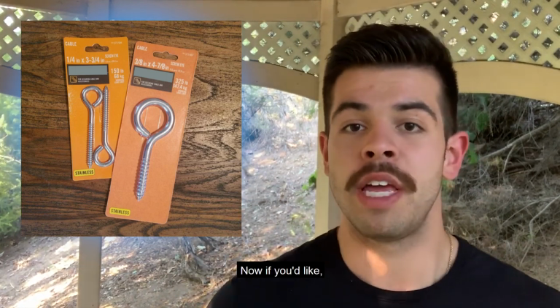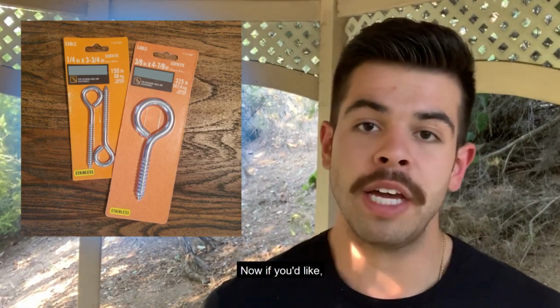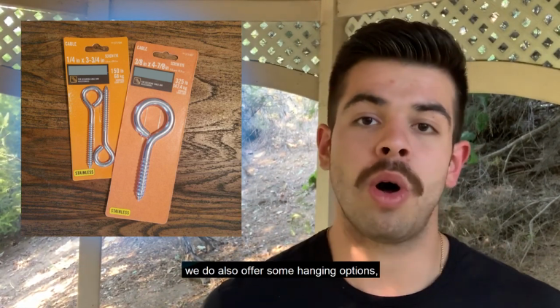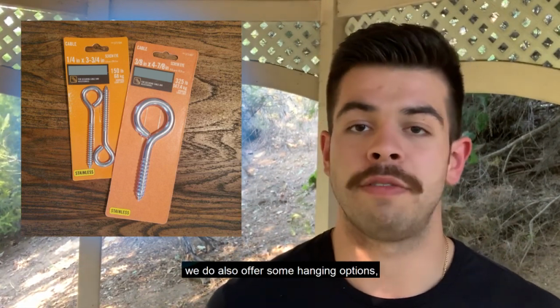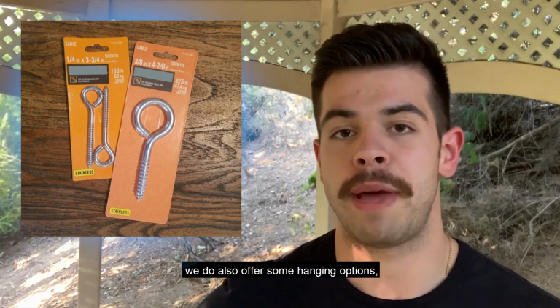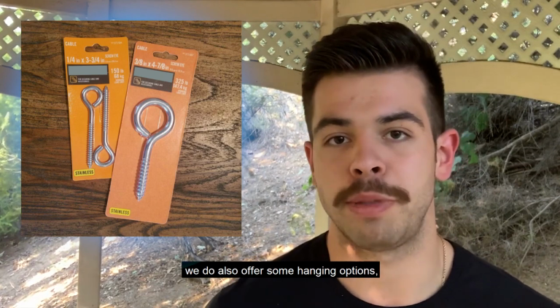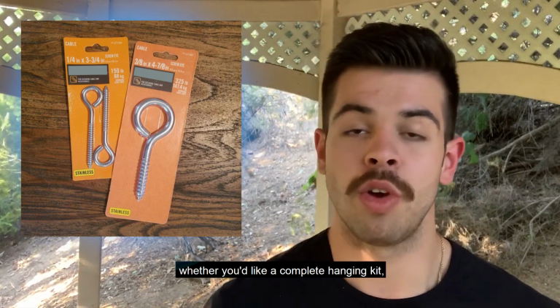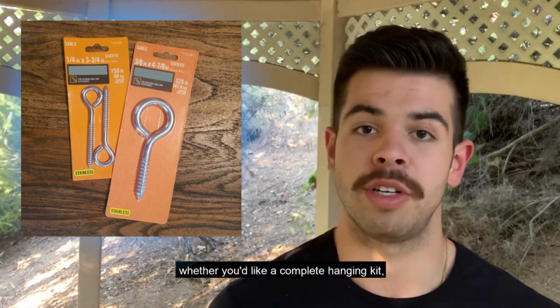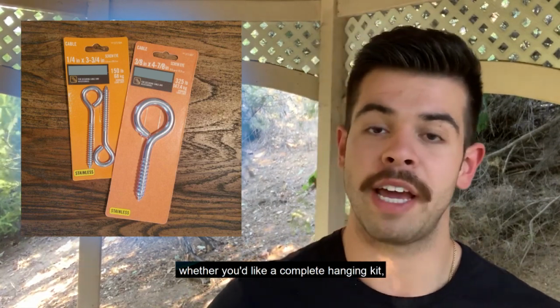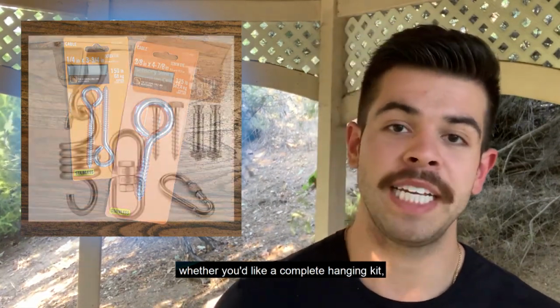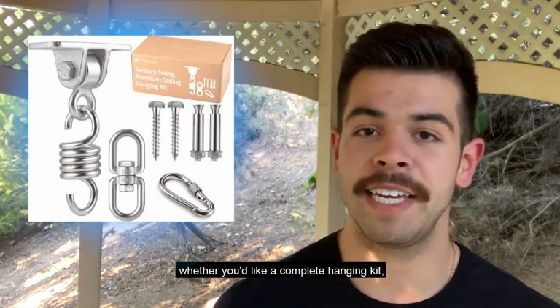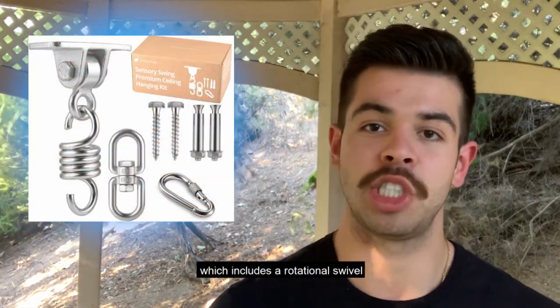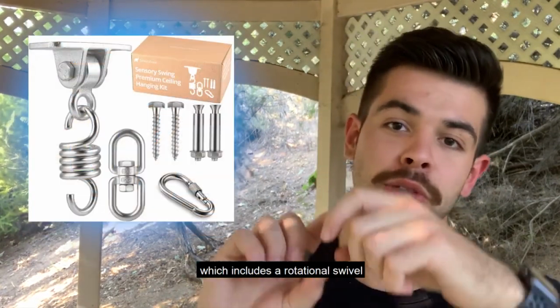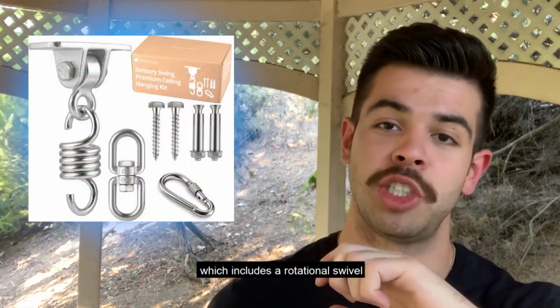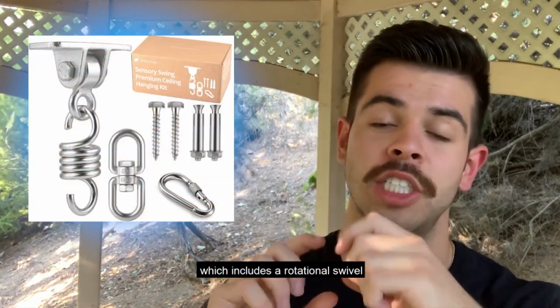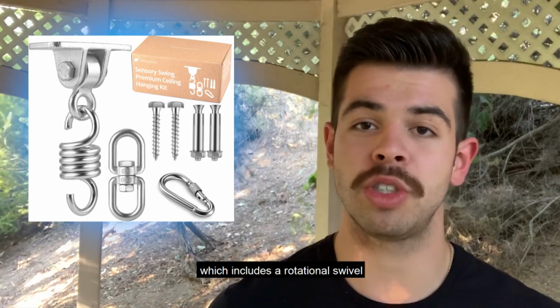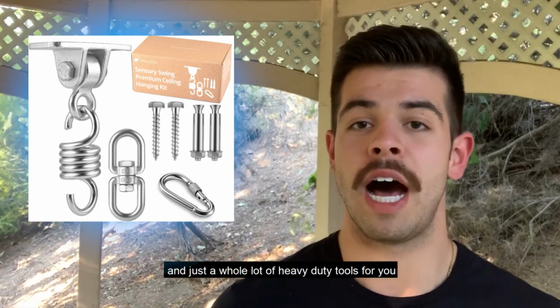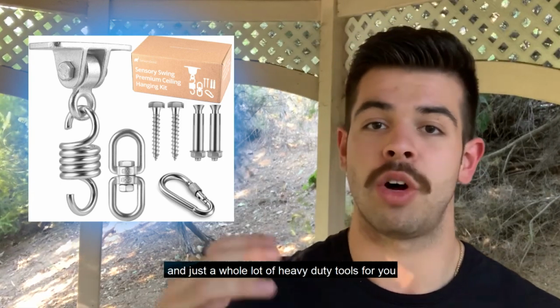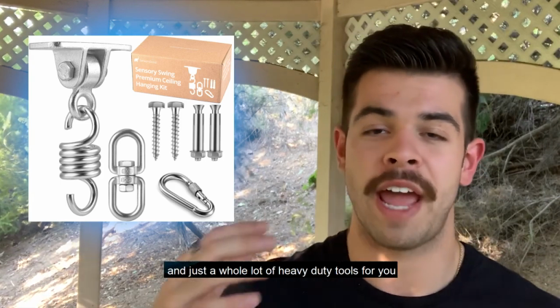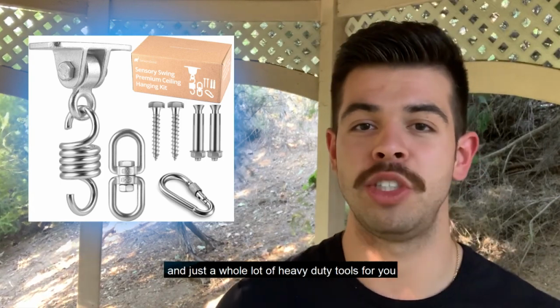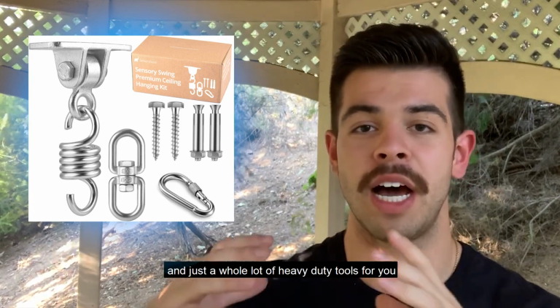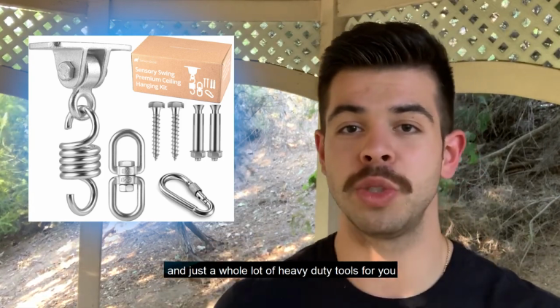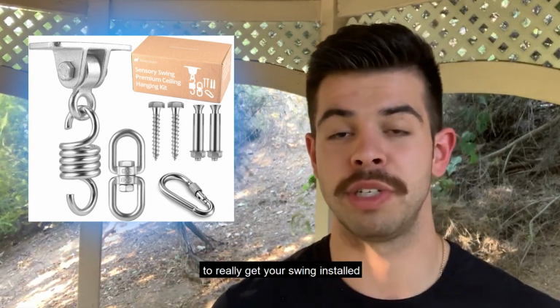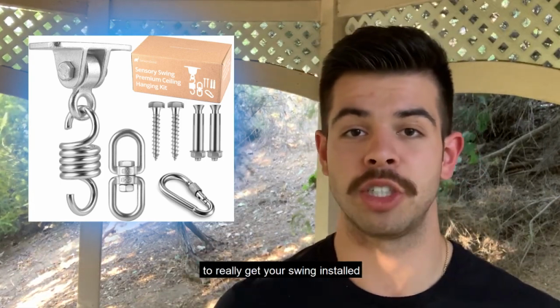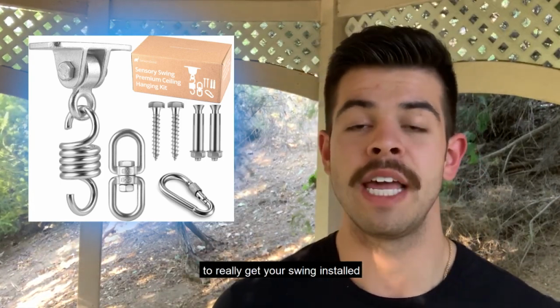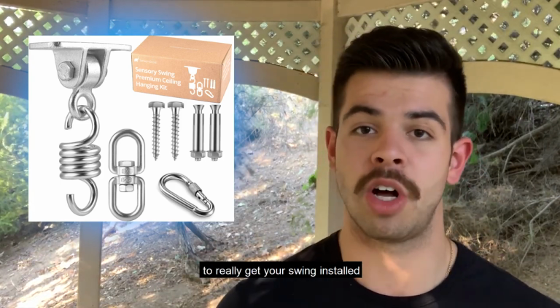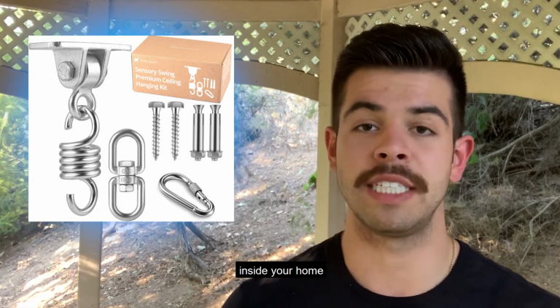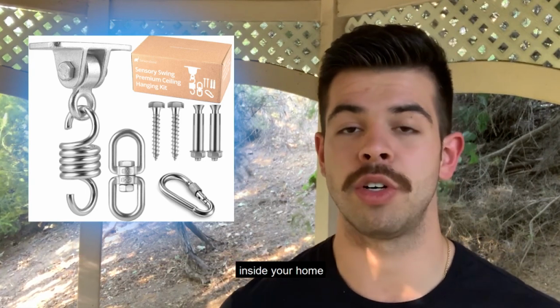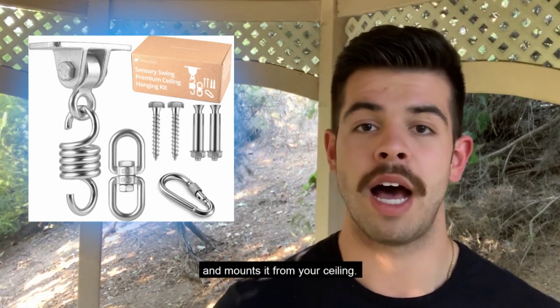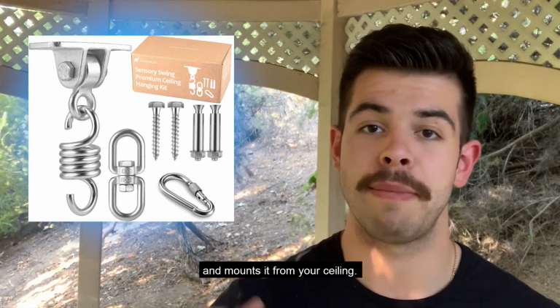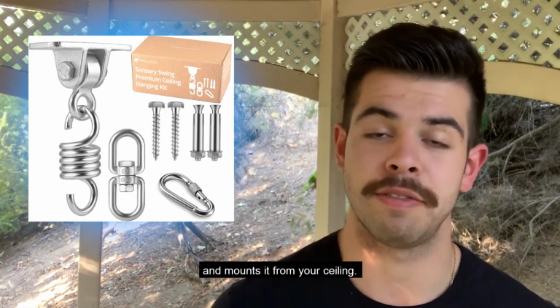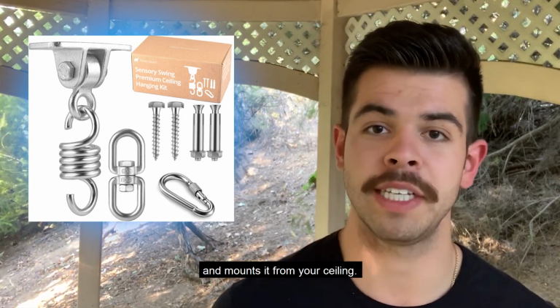We also offer some optional hanging accessories, including a complete hanging kit which includes a rotational swivel and heavy-duty tools to get your swing installed inside your home and mounted from your ceiling.